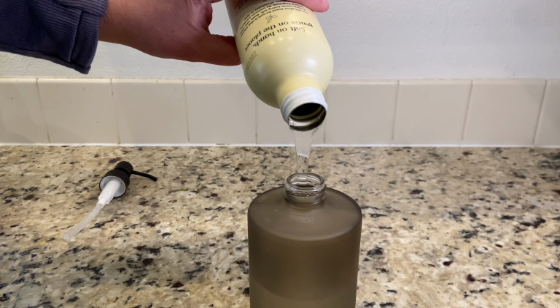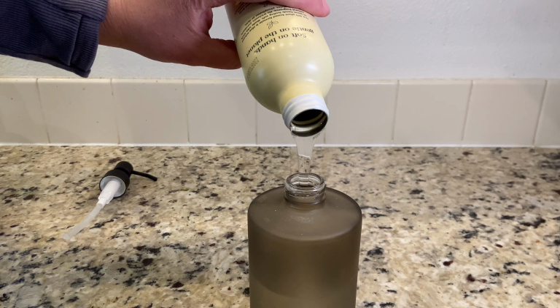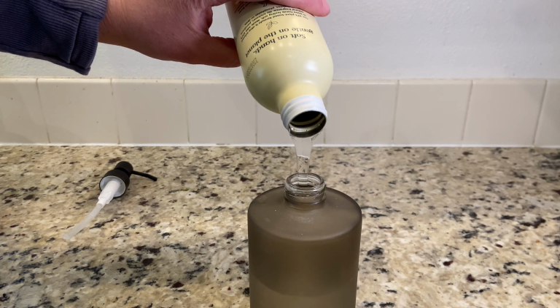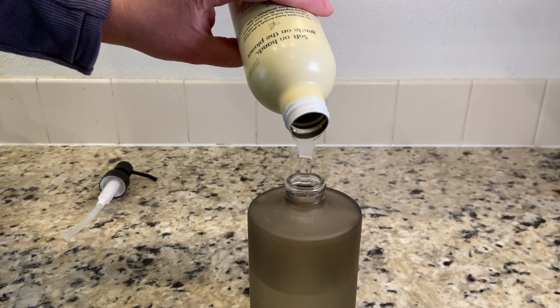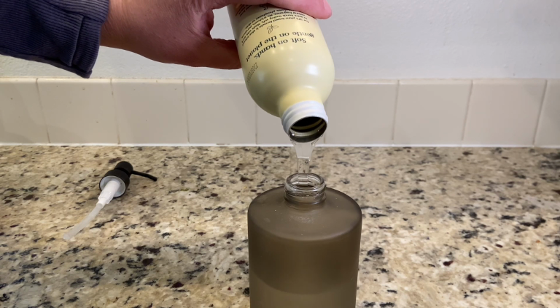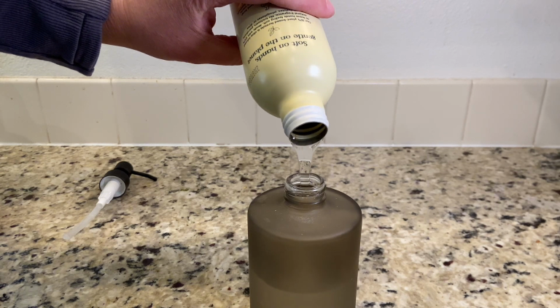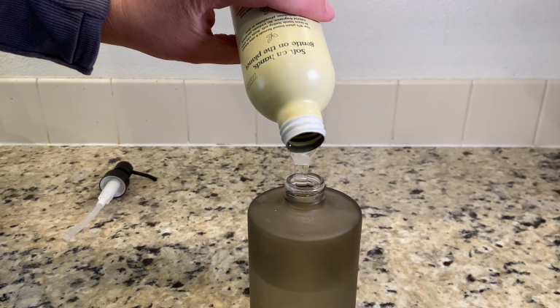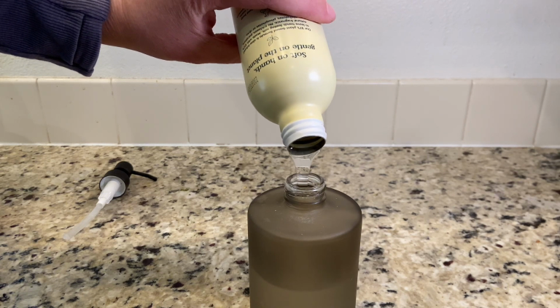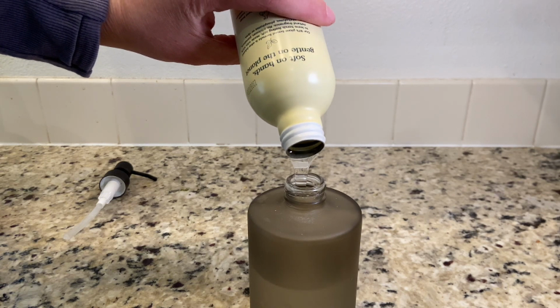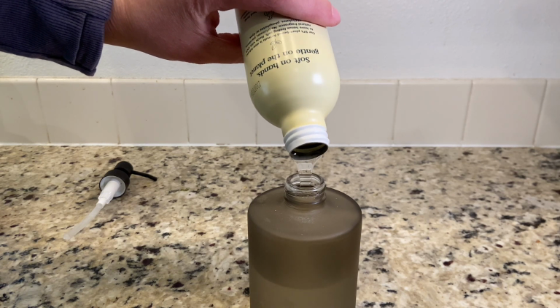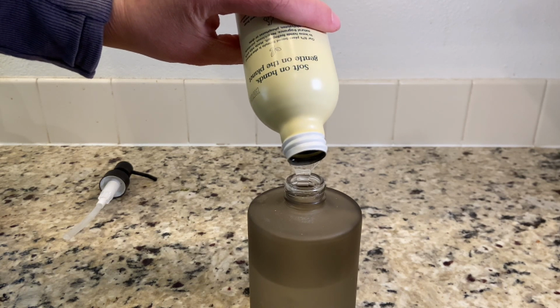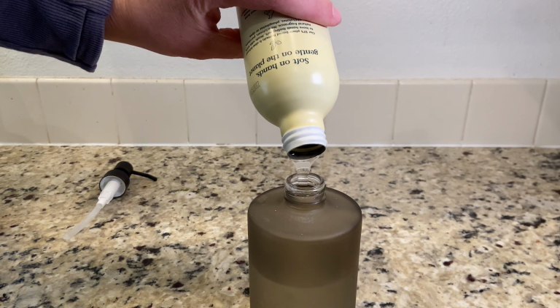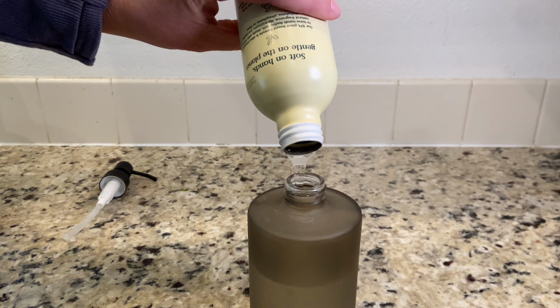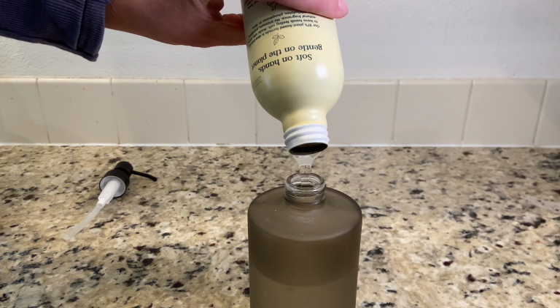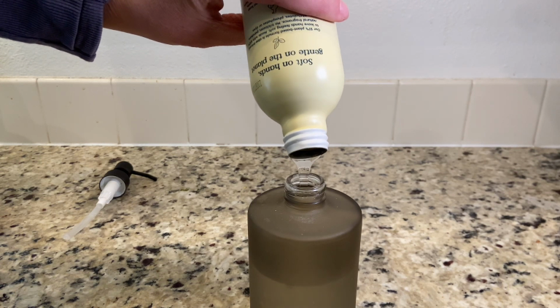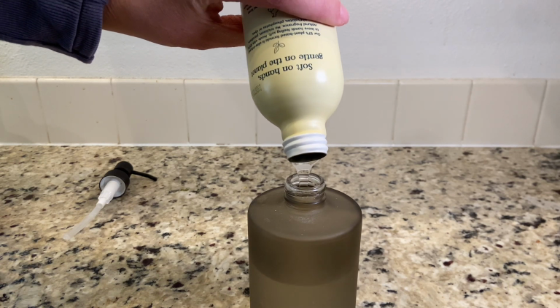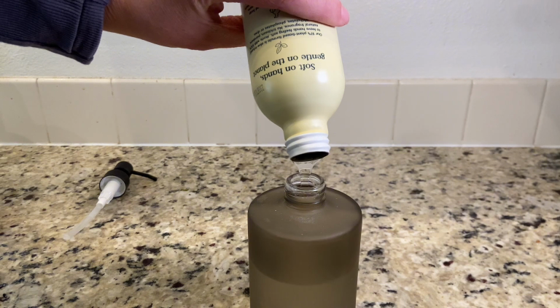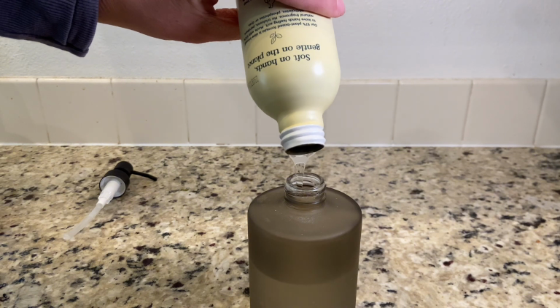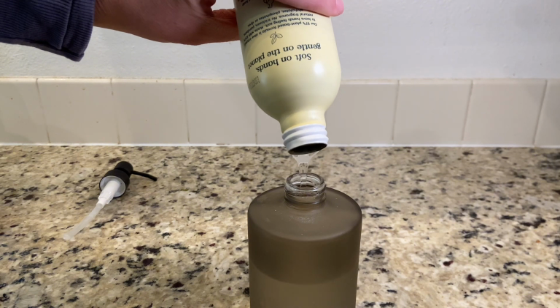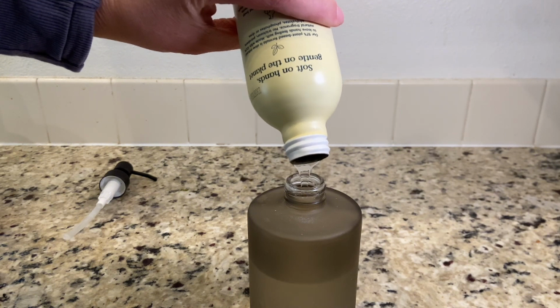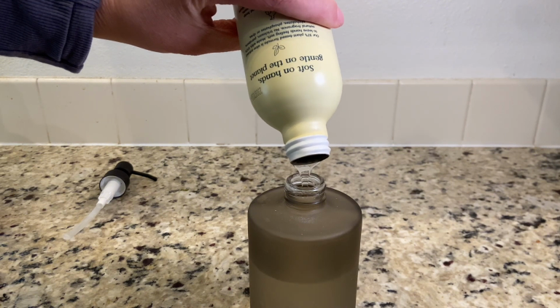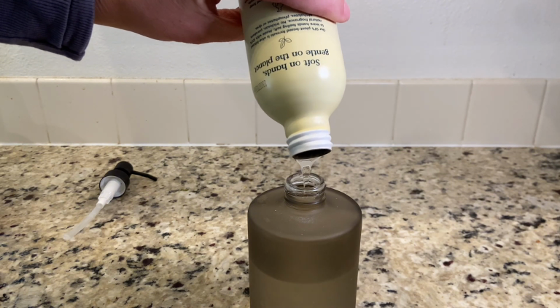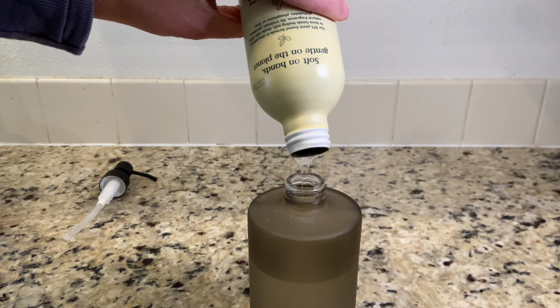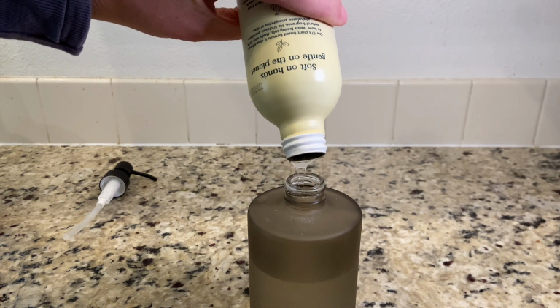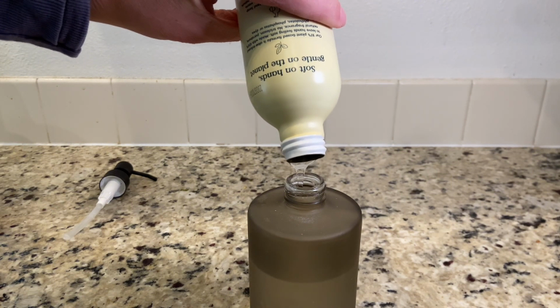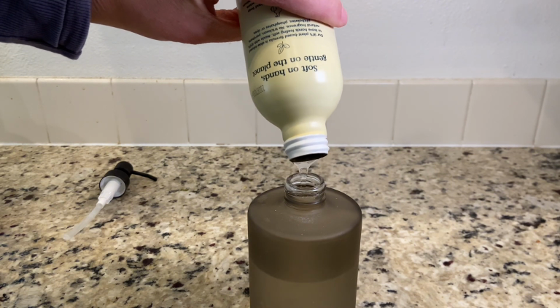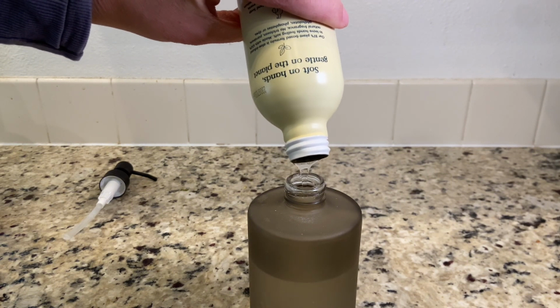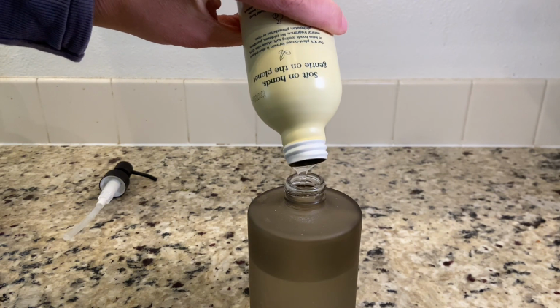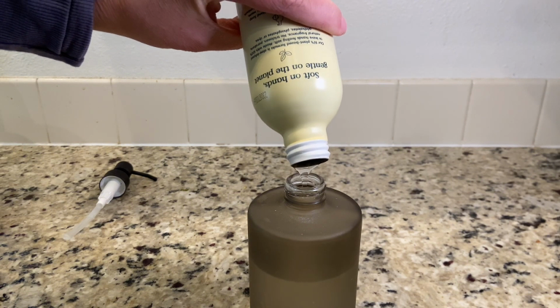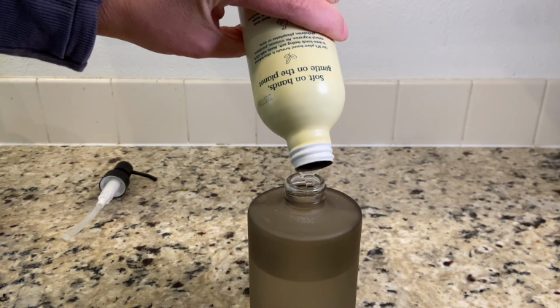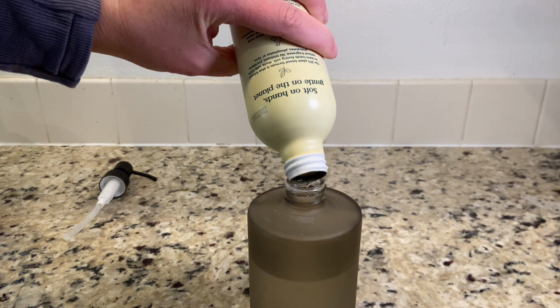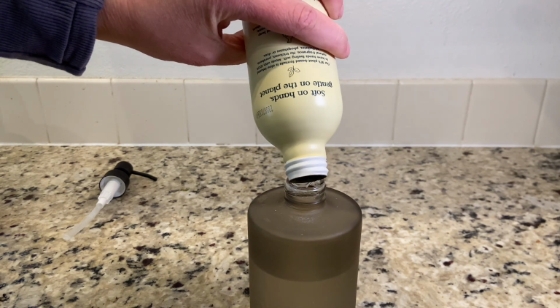I also really like that the size of these refills are manageable so I'm not storing a huge jug. It's not heavy when I'm trying to lift and pour it back into my soap dispenser, and they're really easy to store.